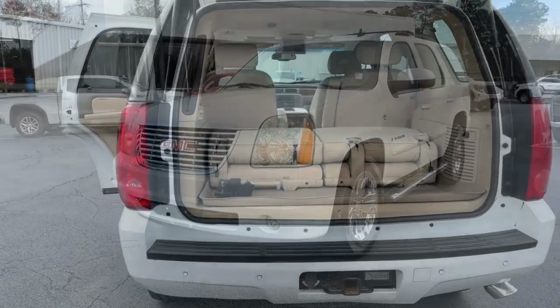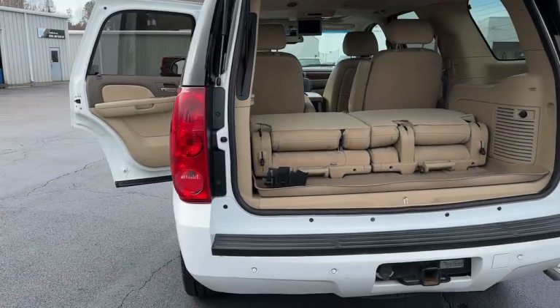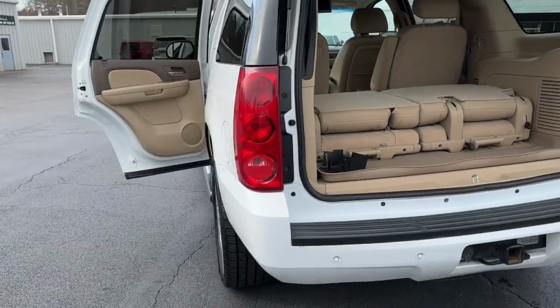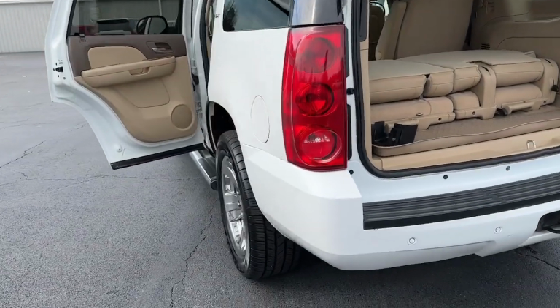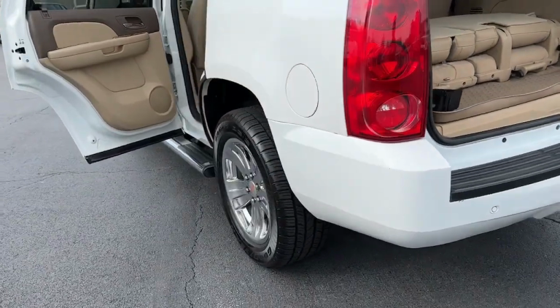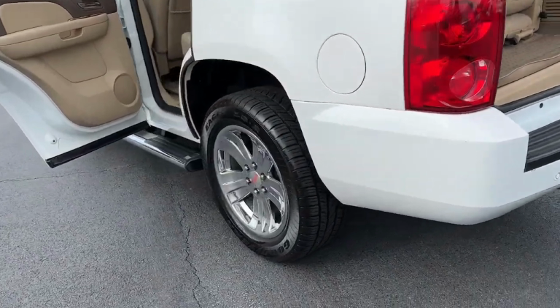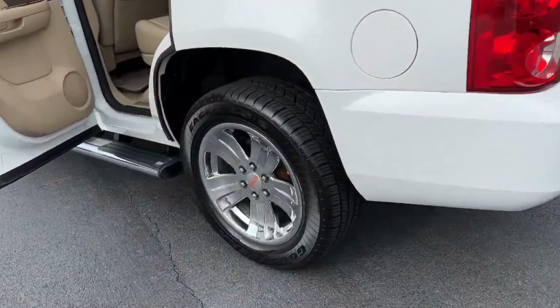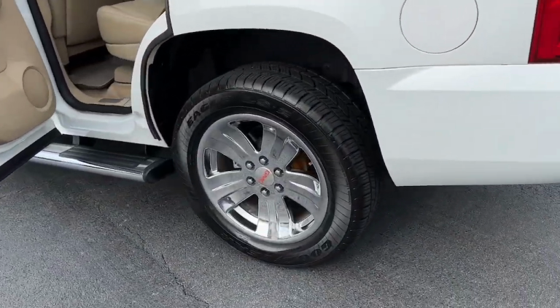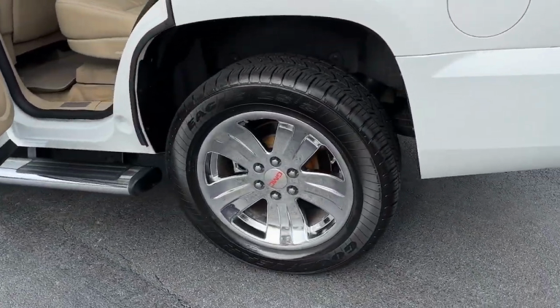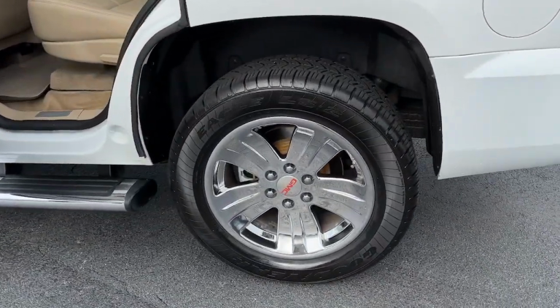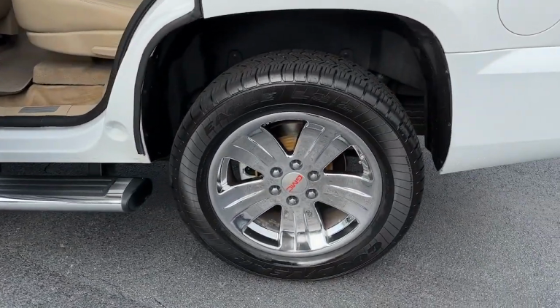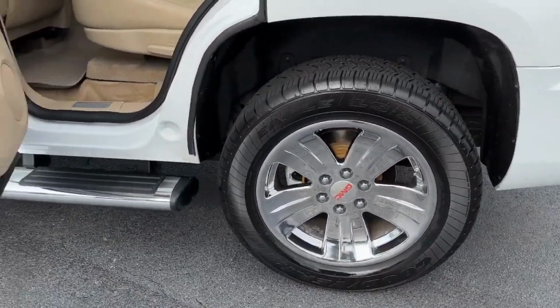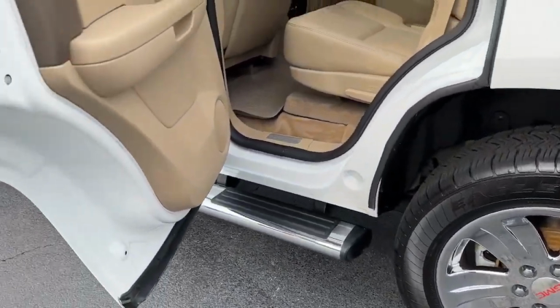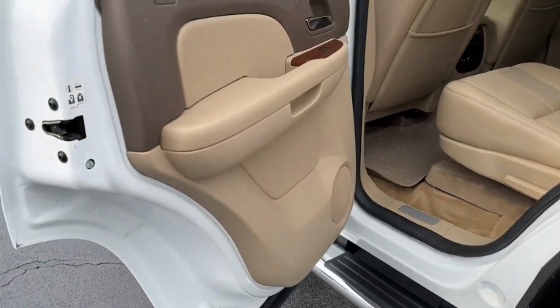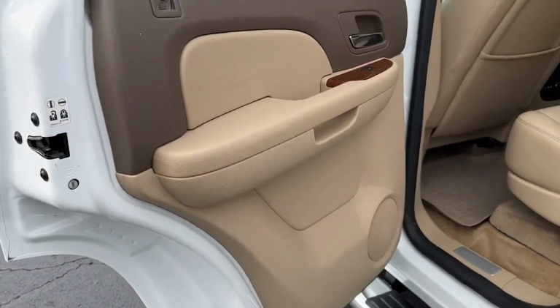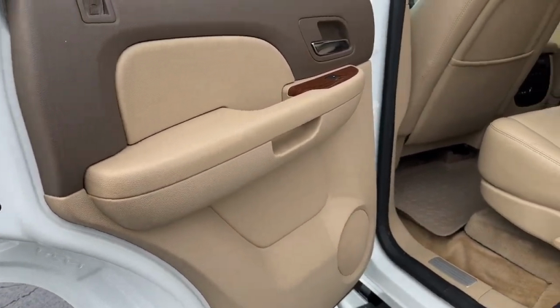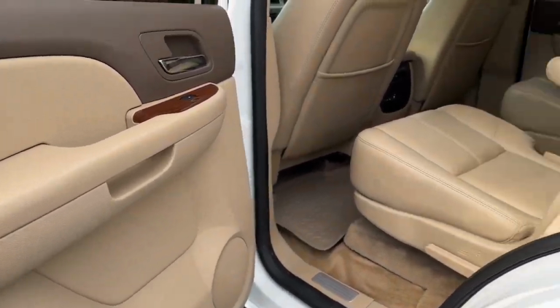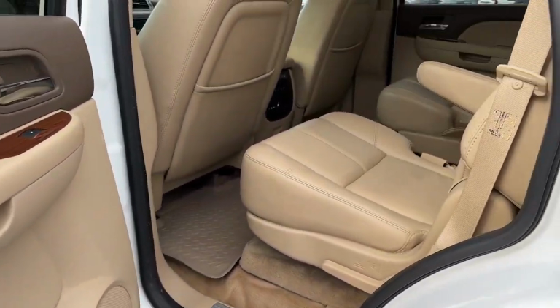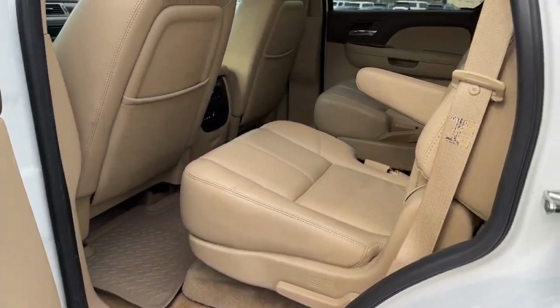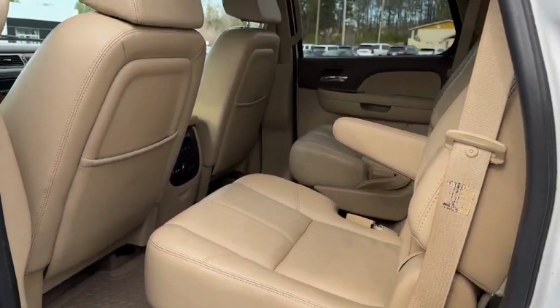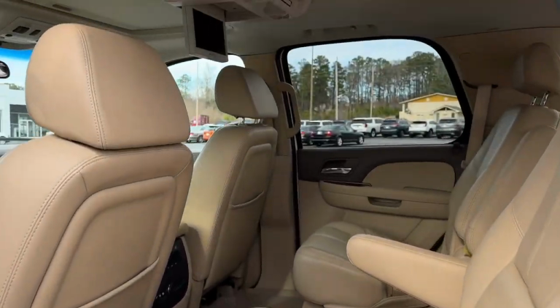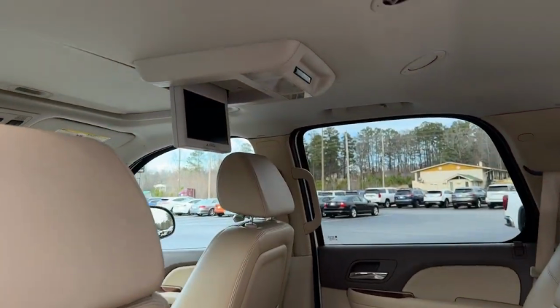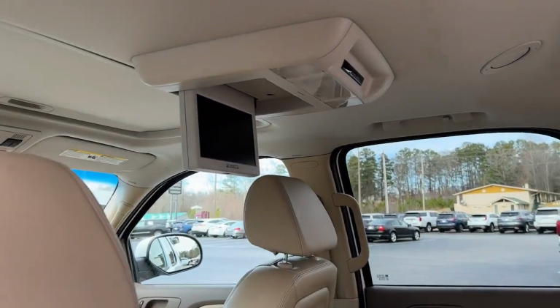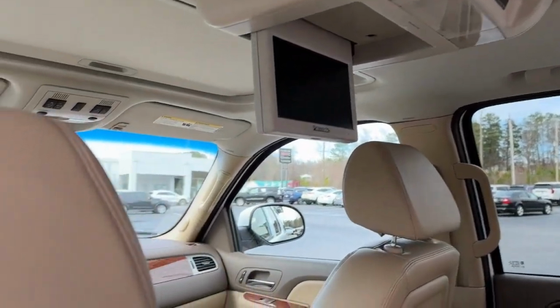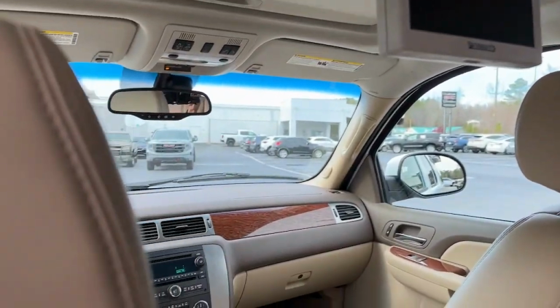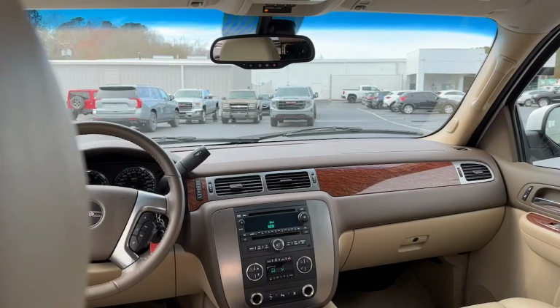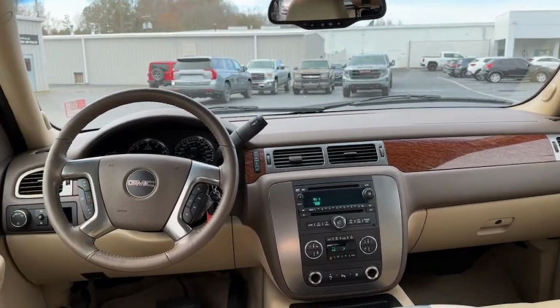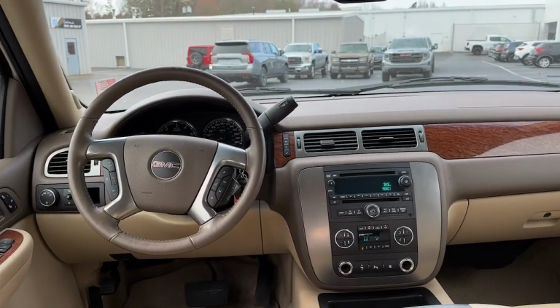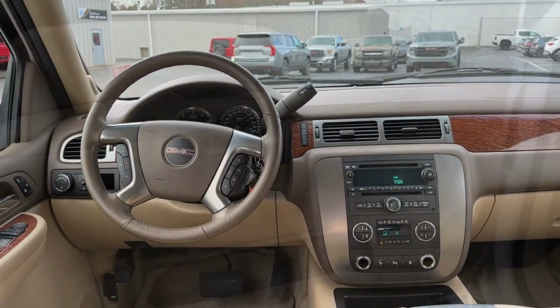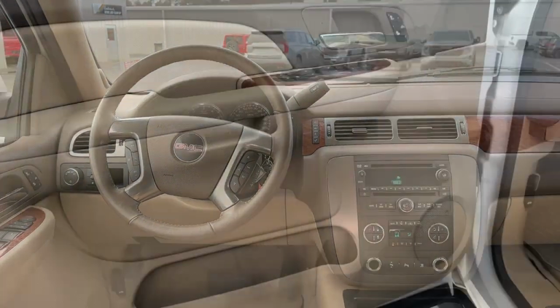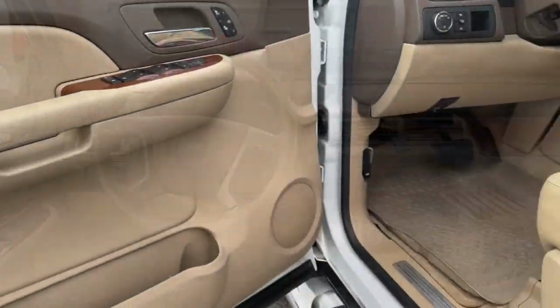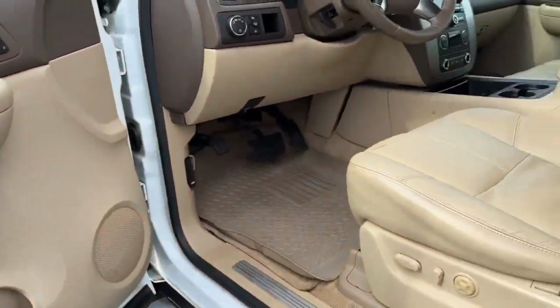Sun/moonroof, keyless entry, heated mirrors, fog lamps, satellite radio, remote engine start, aluminum wheels, third row seat, alarm, and steering wheel audio controls.